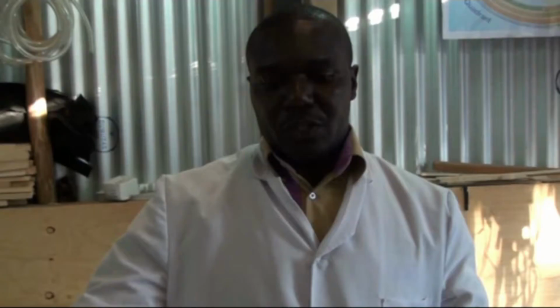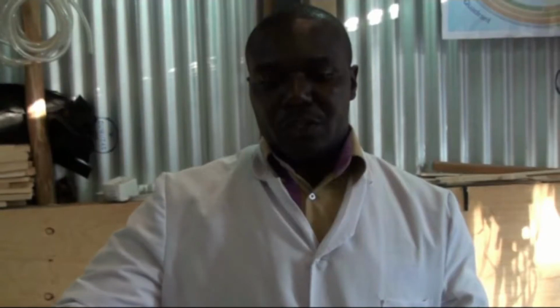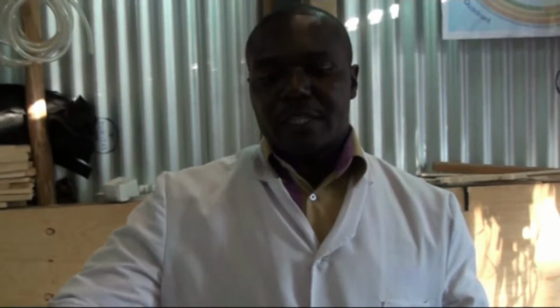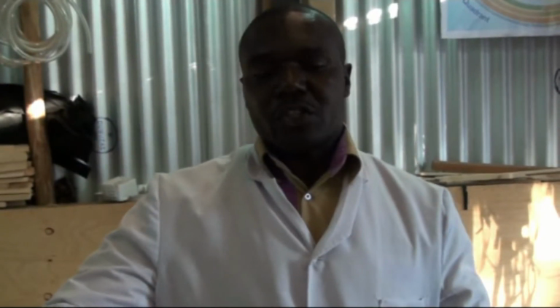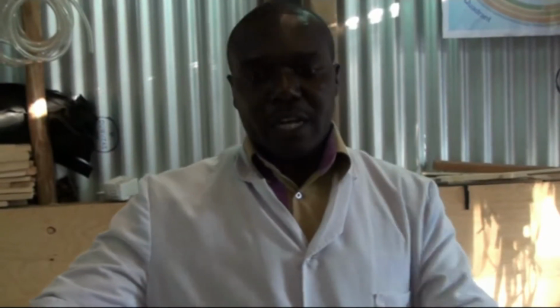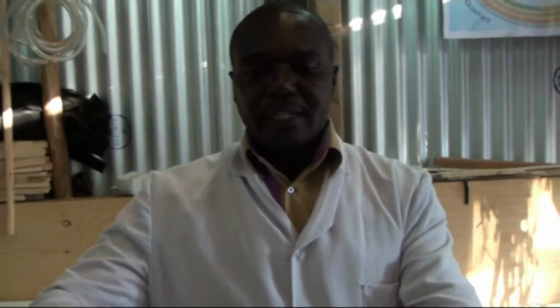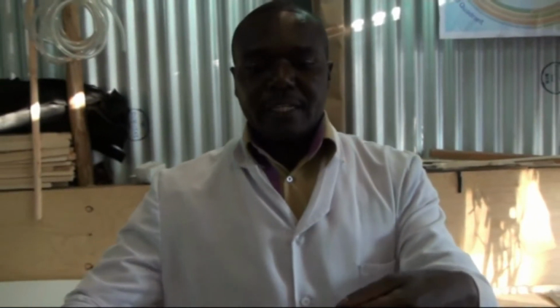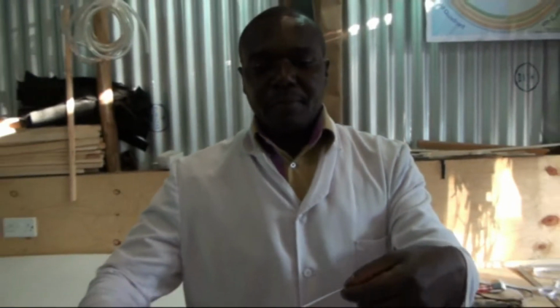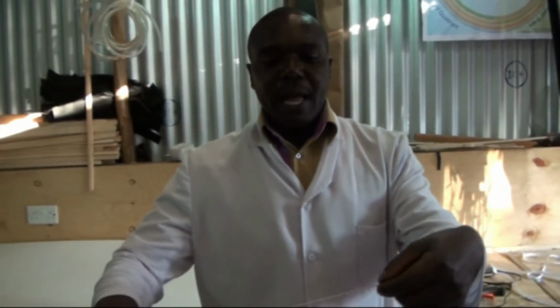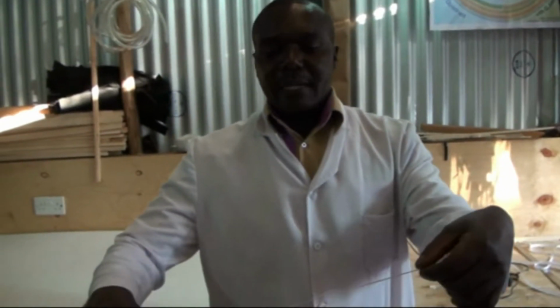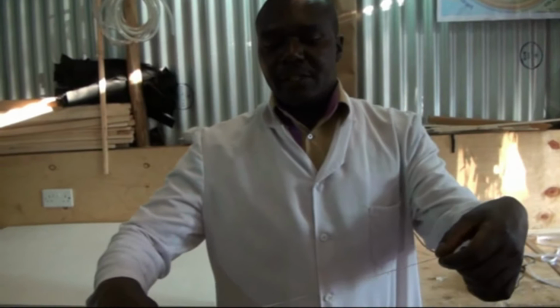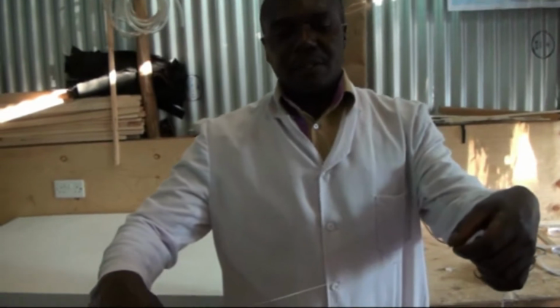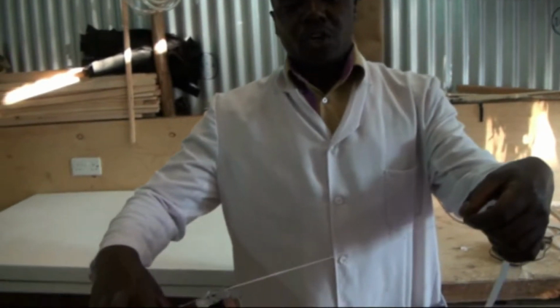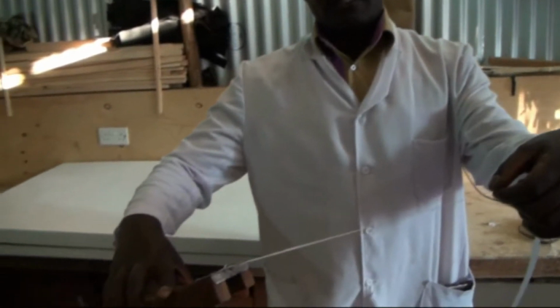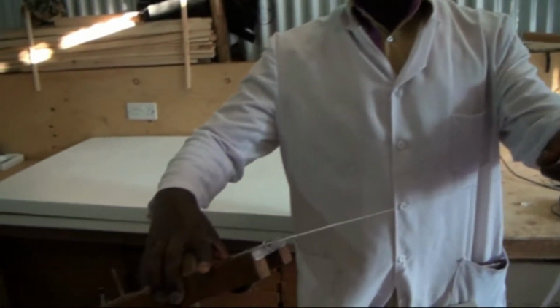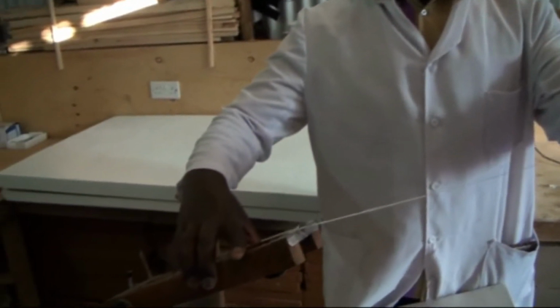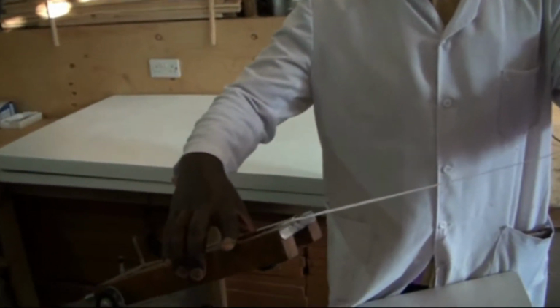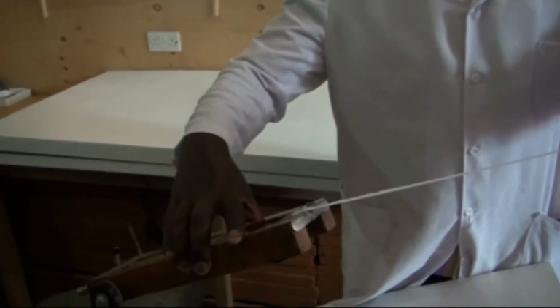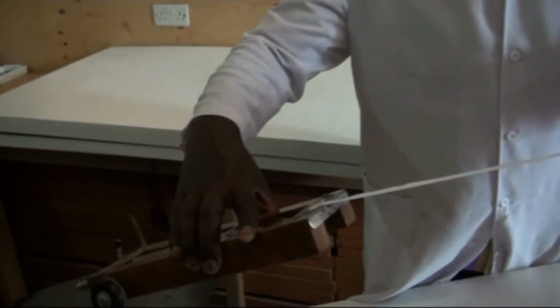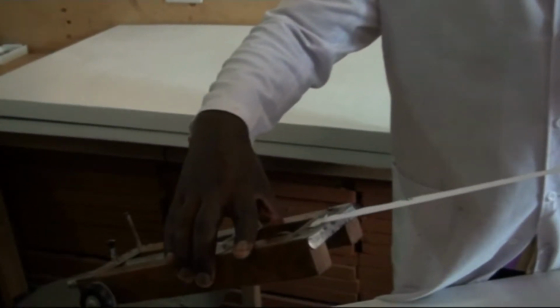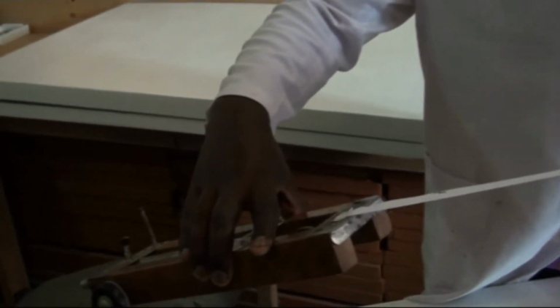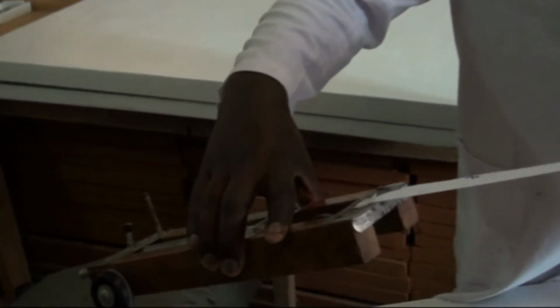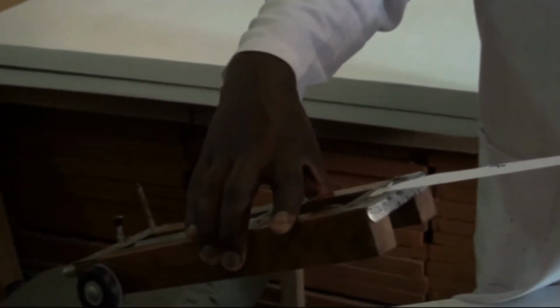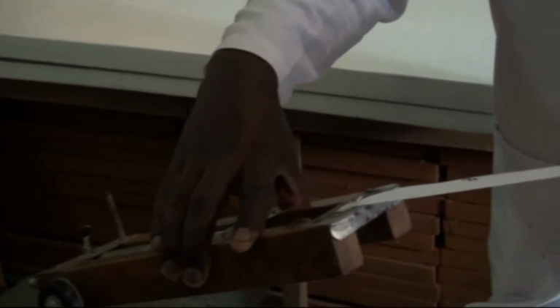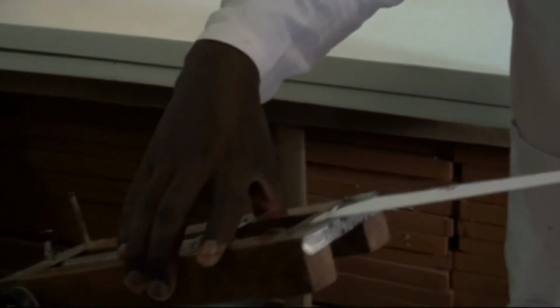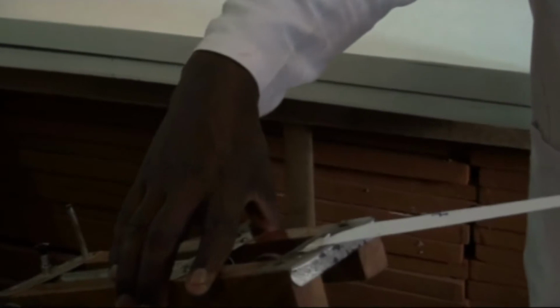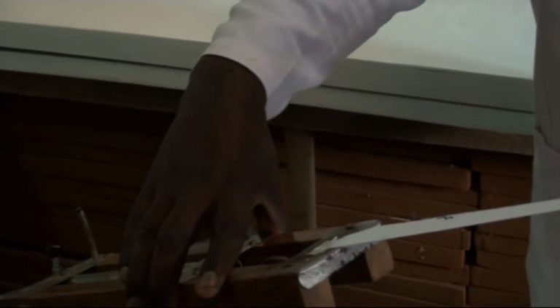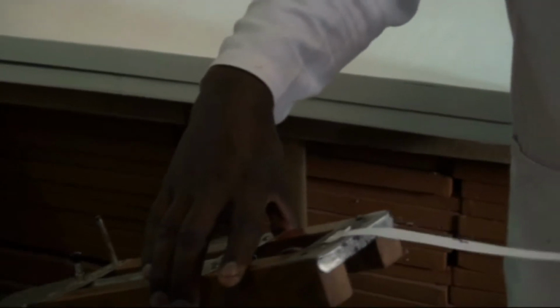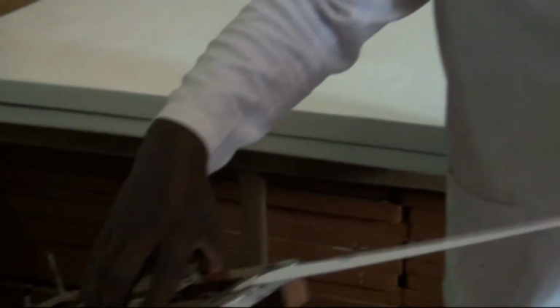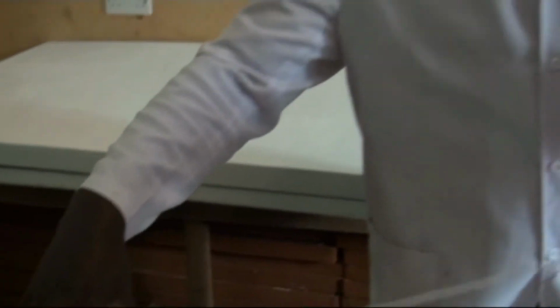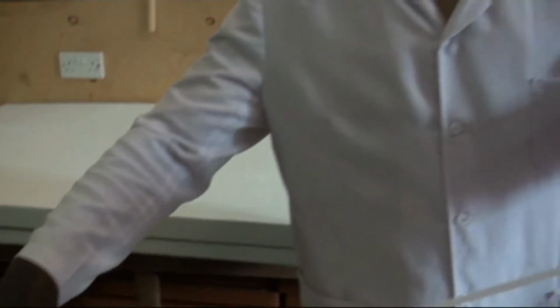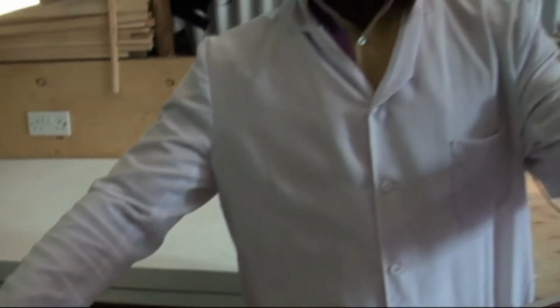This is the trolley and this is the tape. The dots on the tape show the acceleration of the trolley as it was going down the runway.